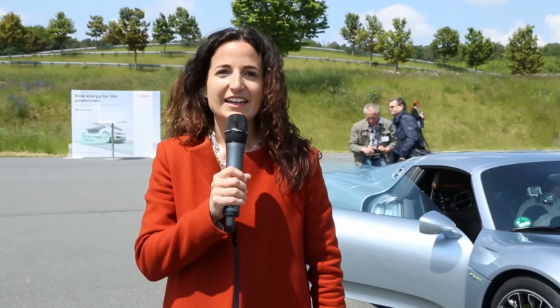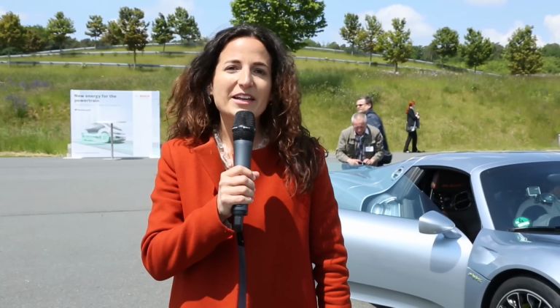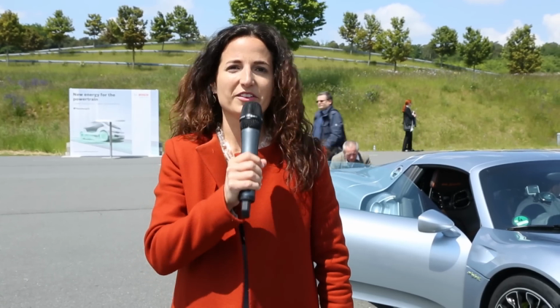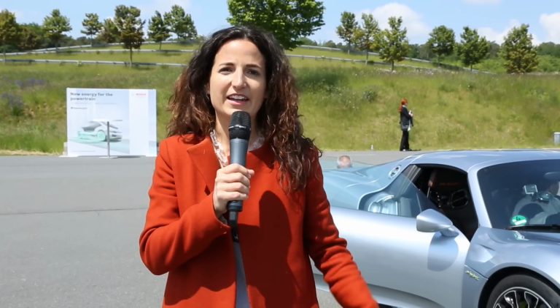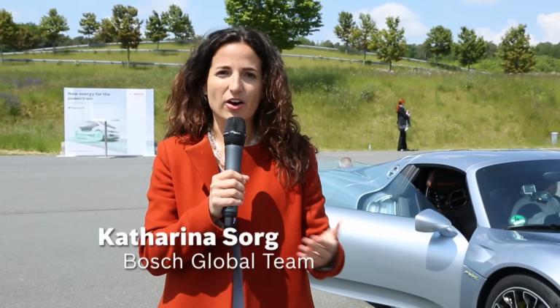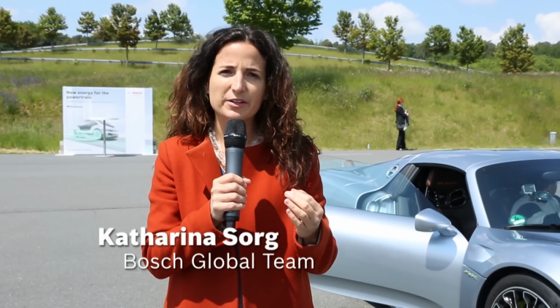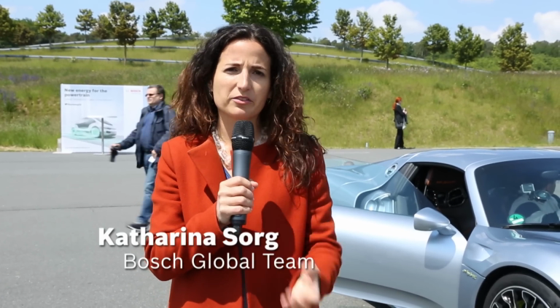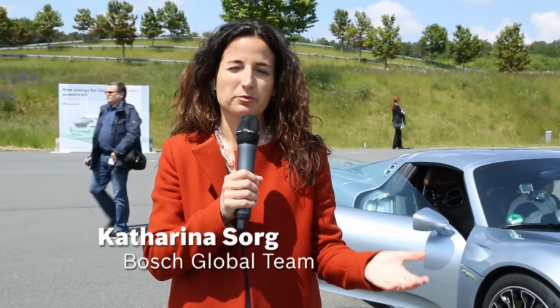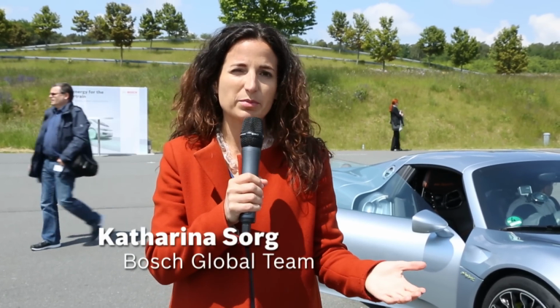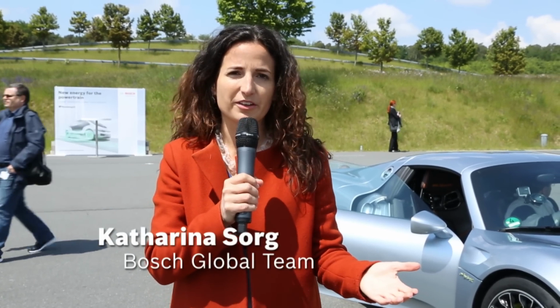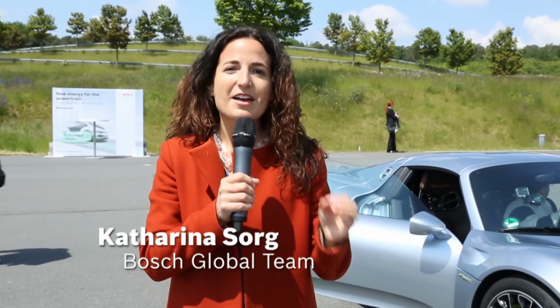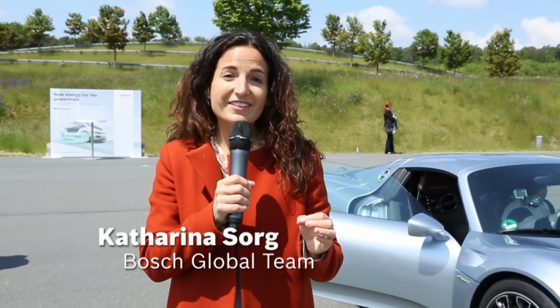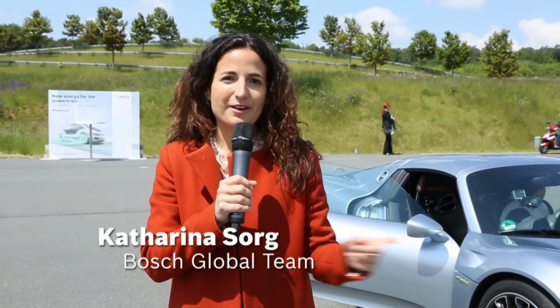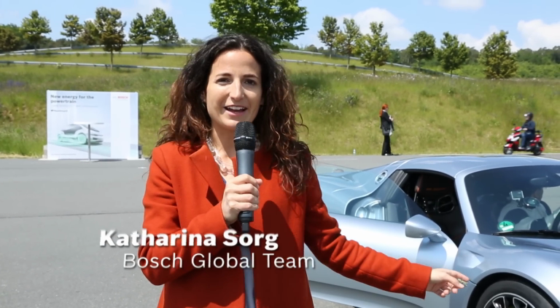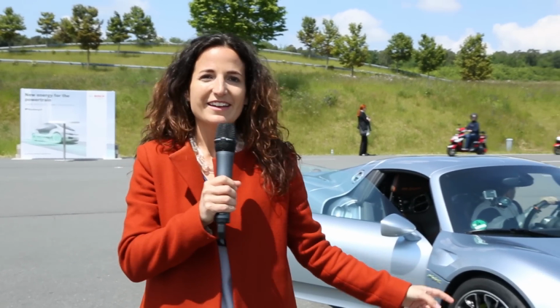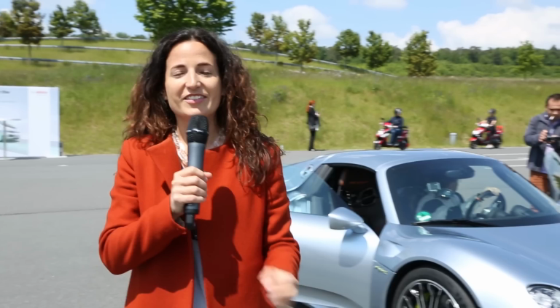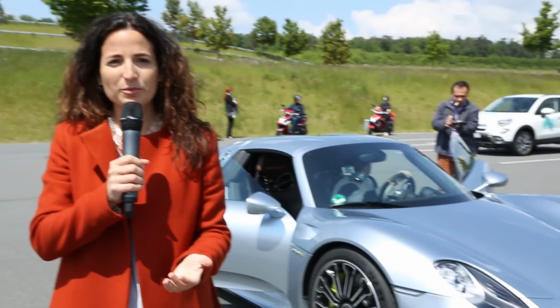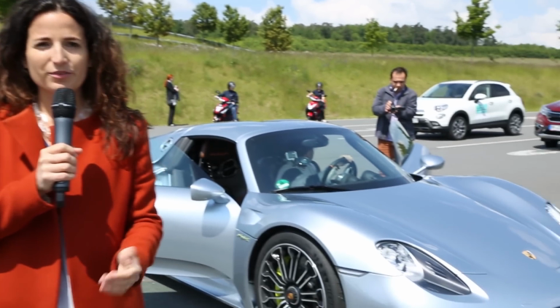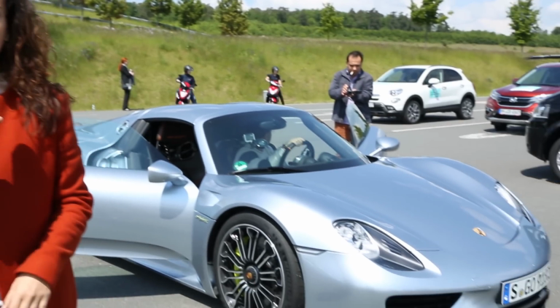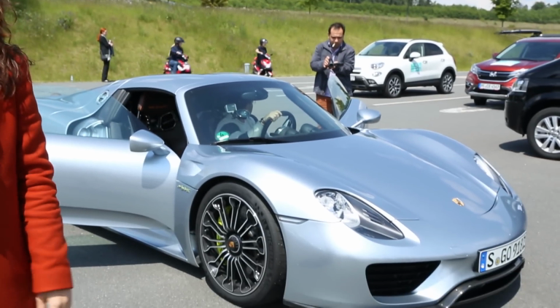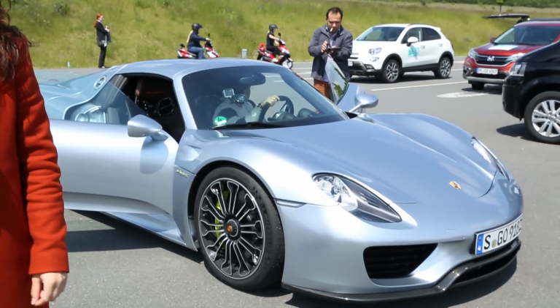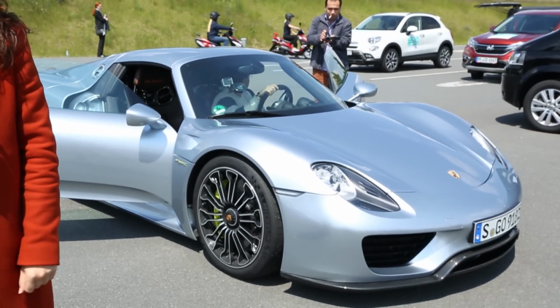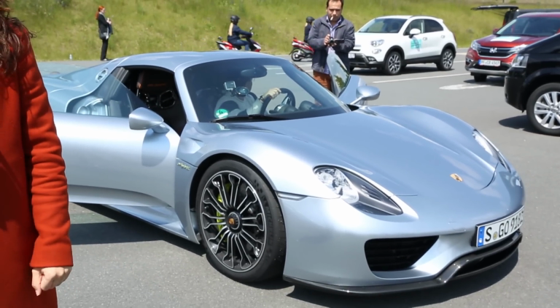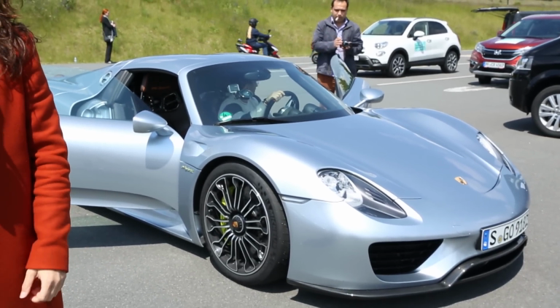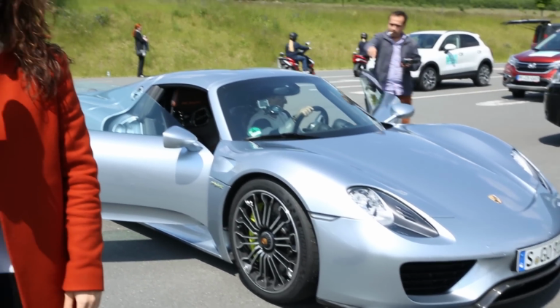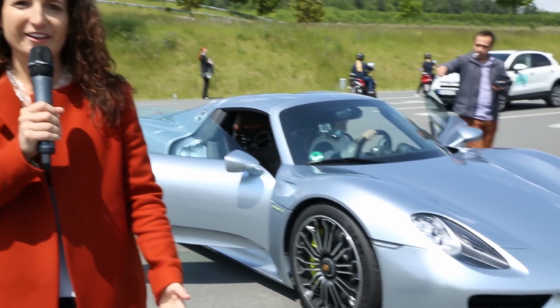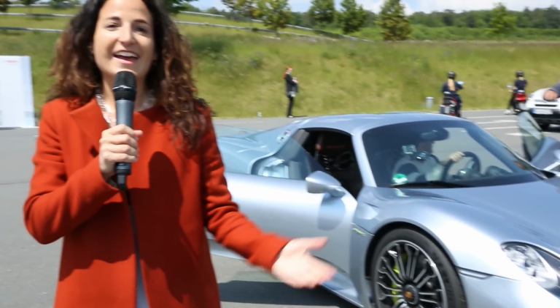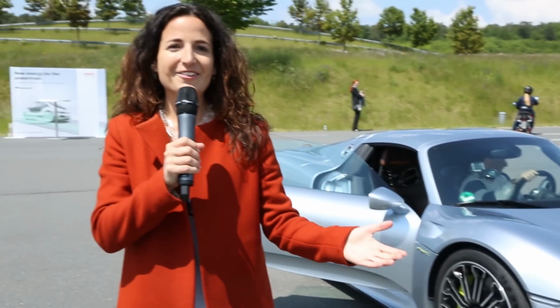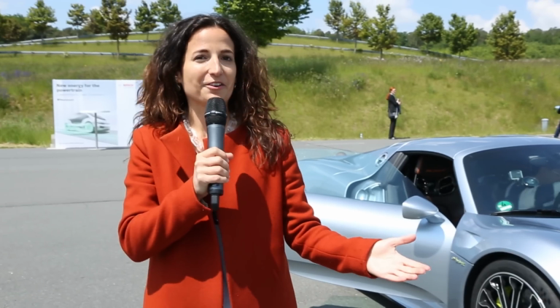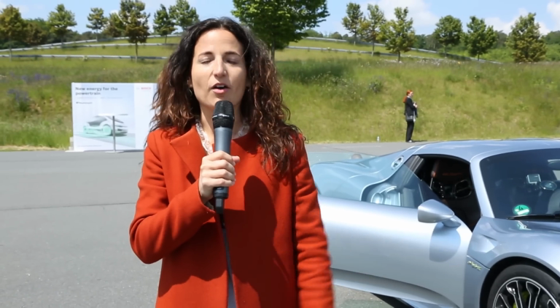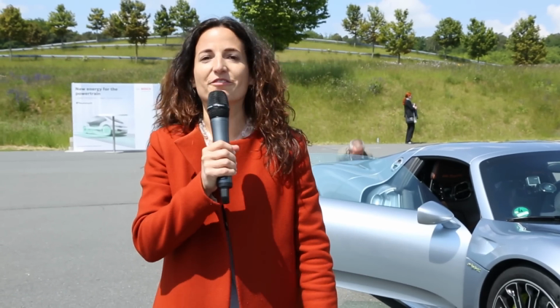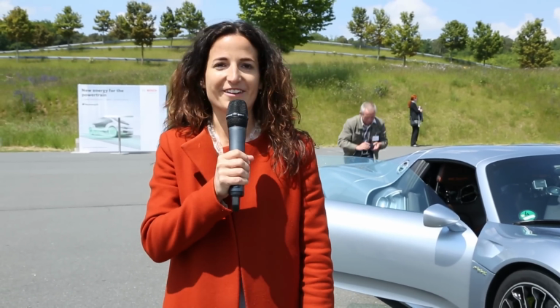Not many people associate electric or hybrid cars with driving pleasure, but this car right behind me is the ultimate proof that this is wrong. This is the Porsche 918 Spyder and you can join us now for a fun drive.